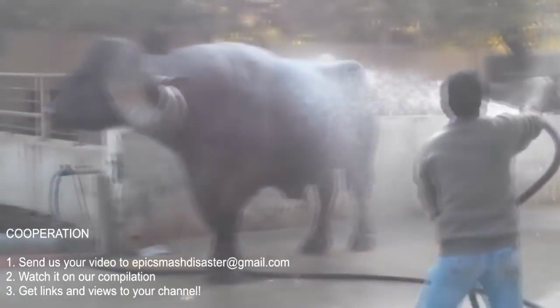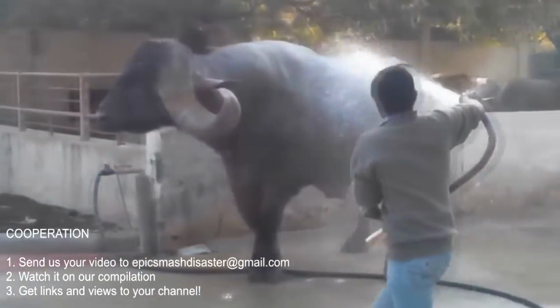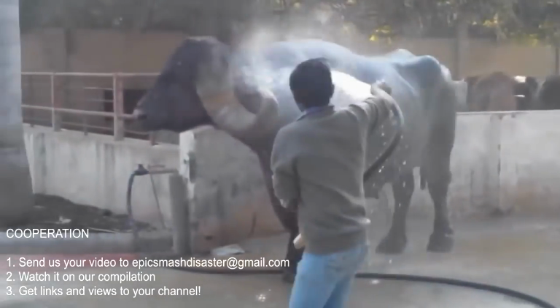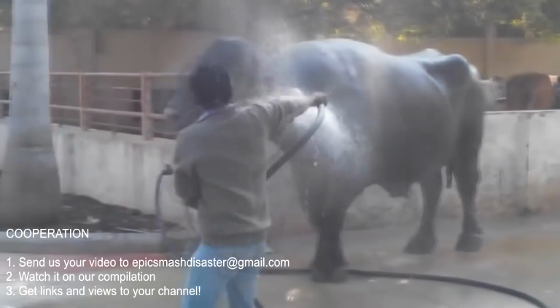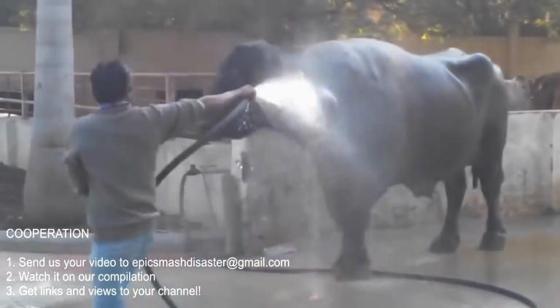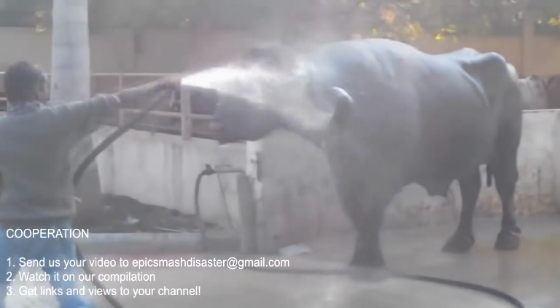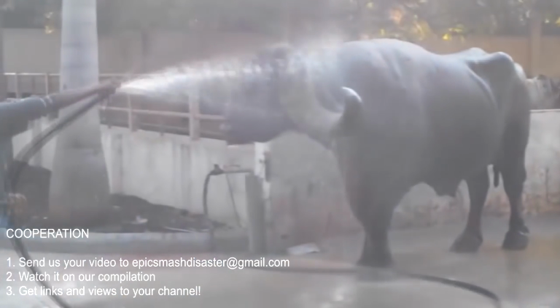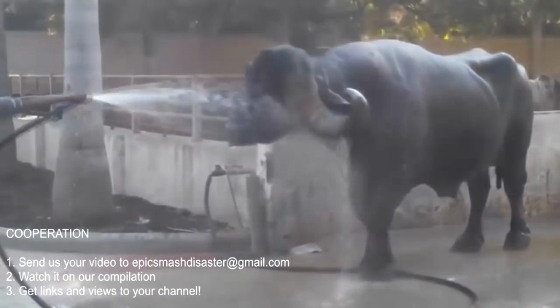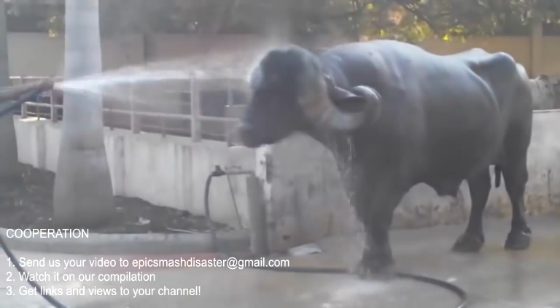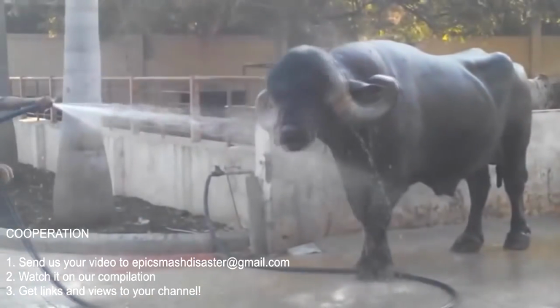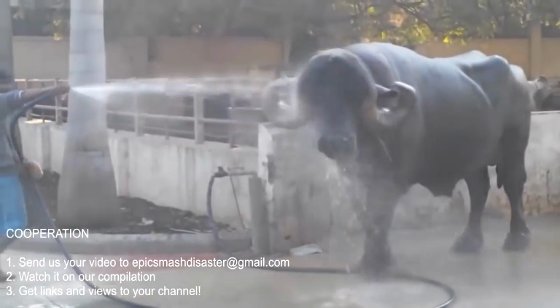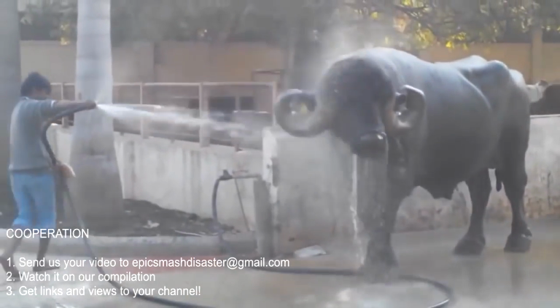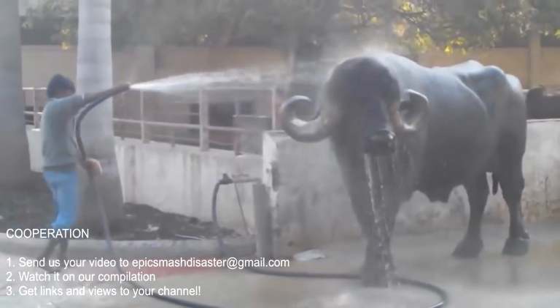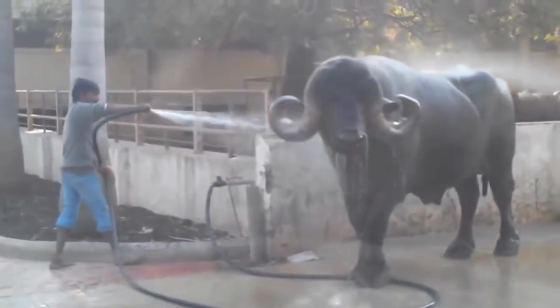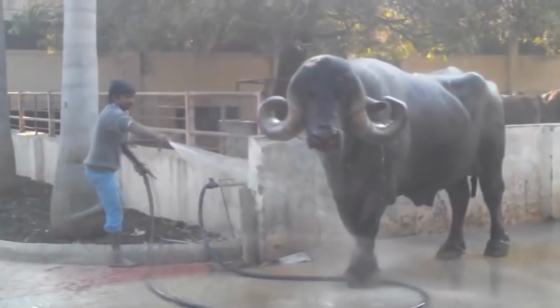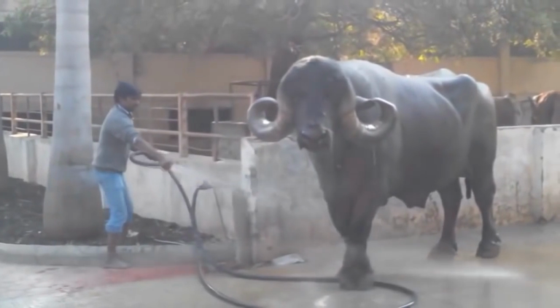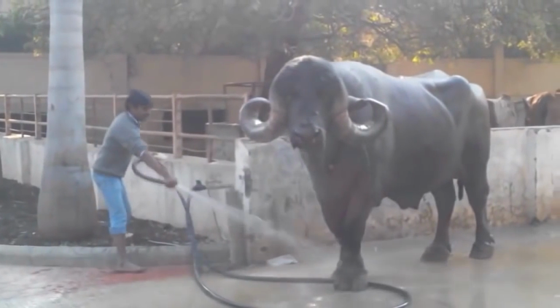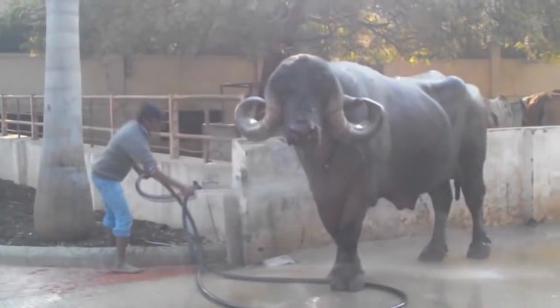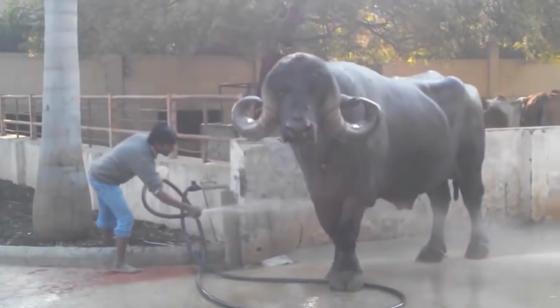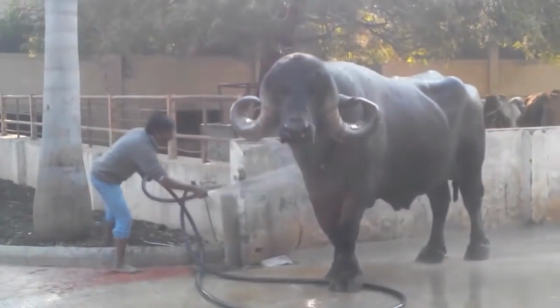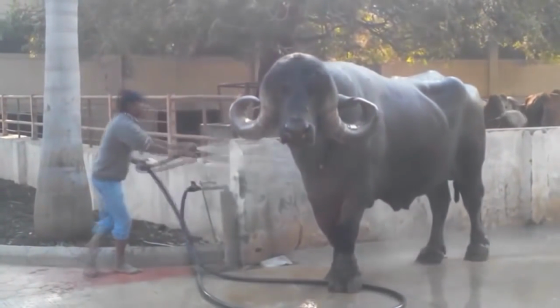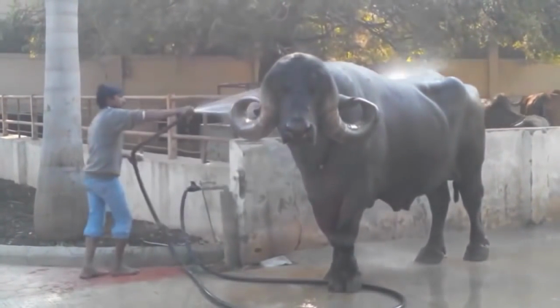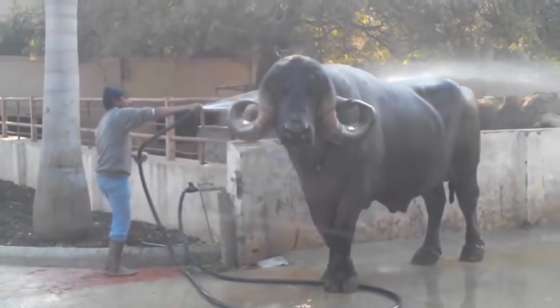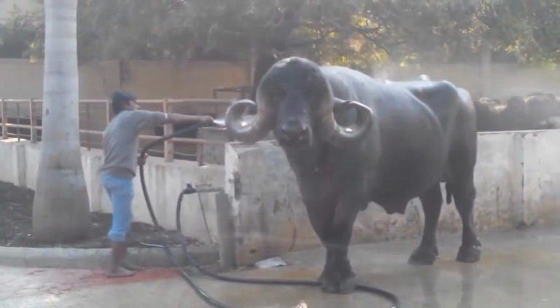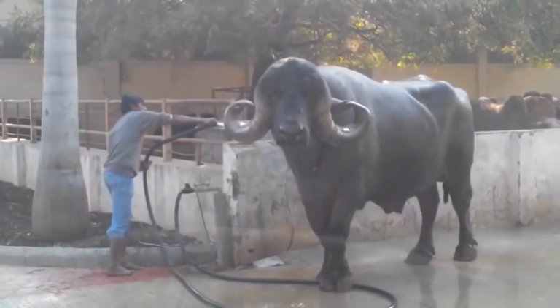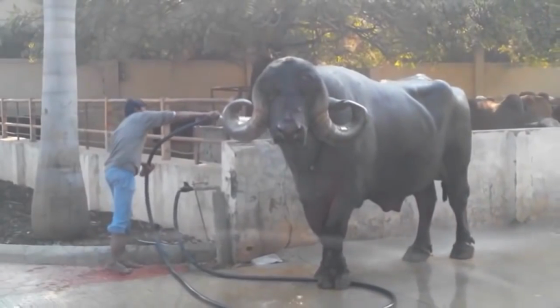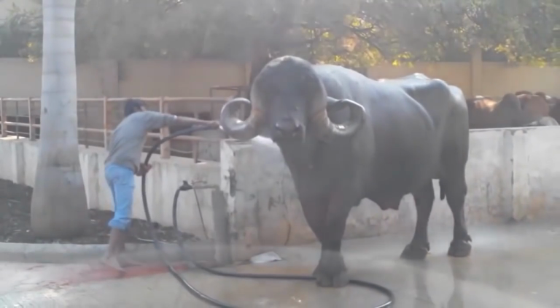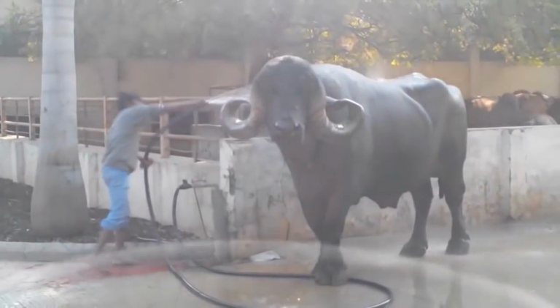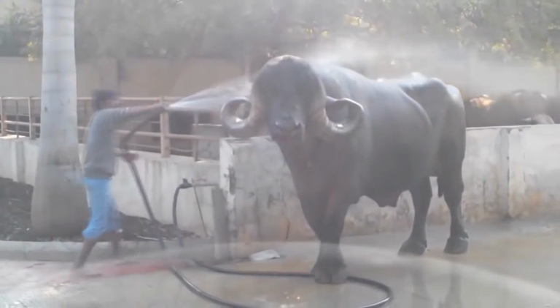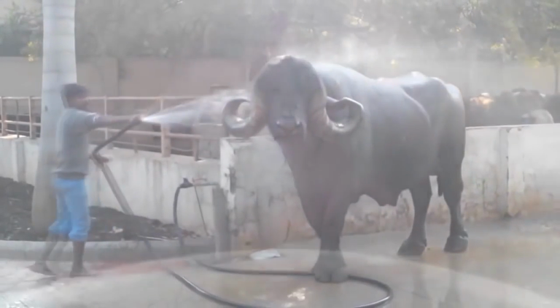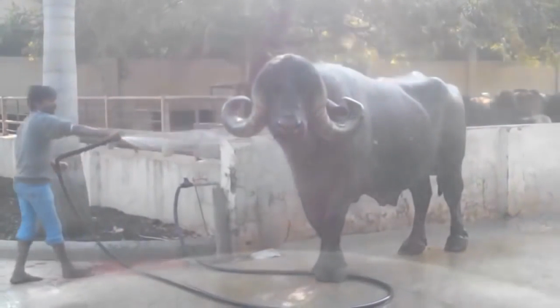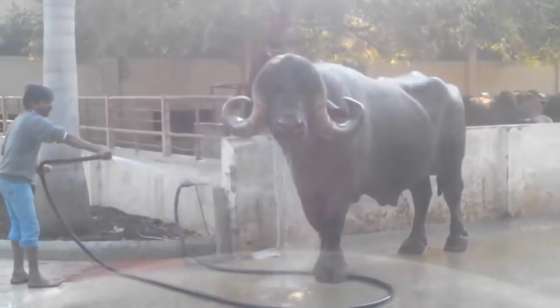The water is not in the water. Why did you get the water? No water. It's not water.